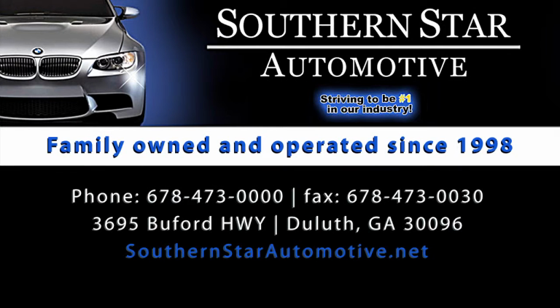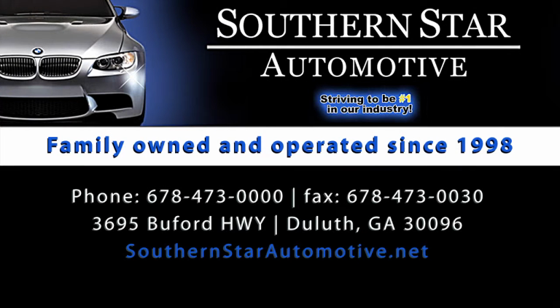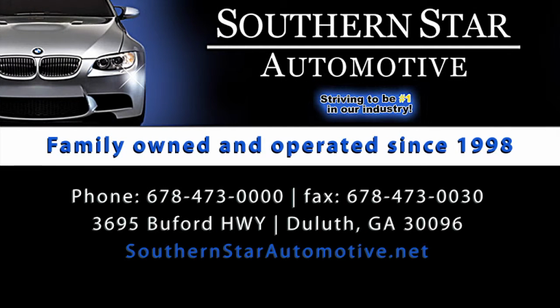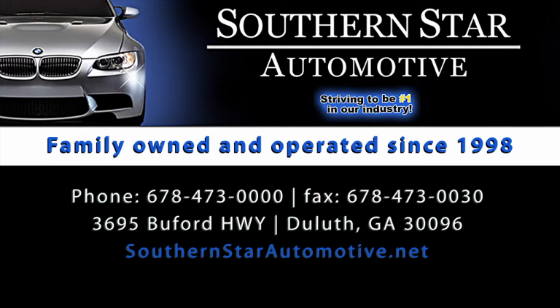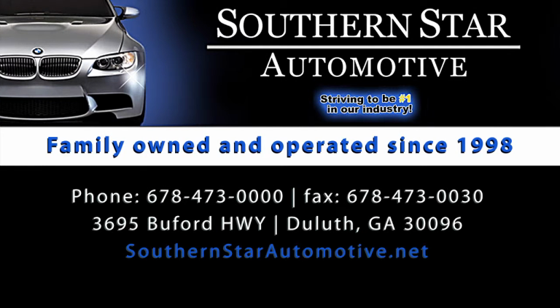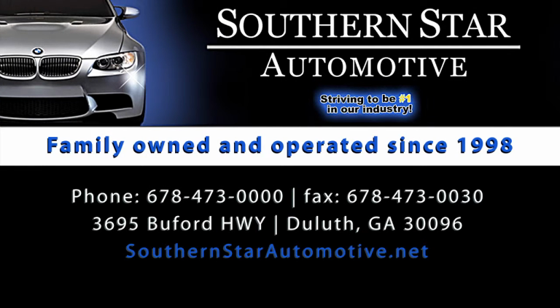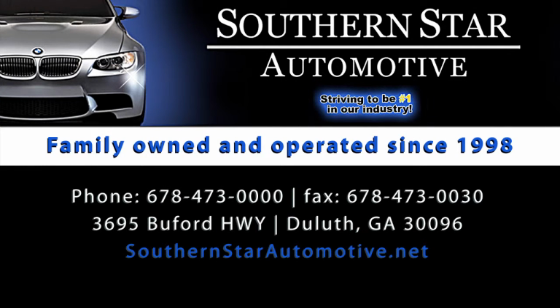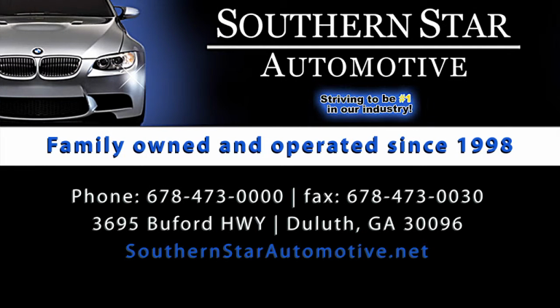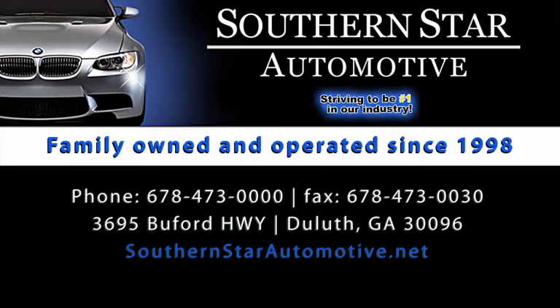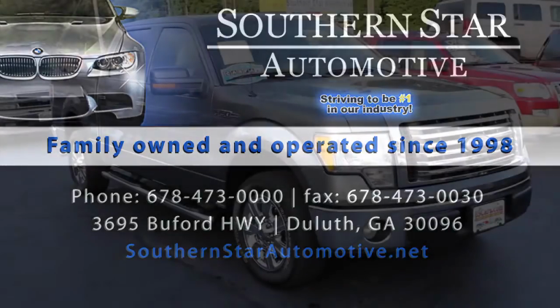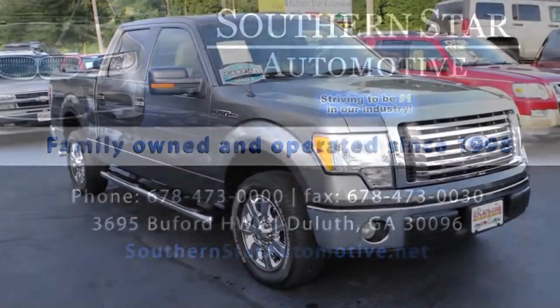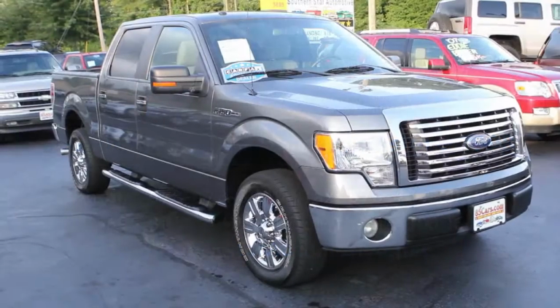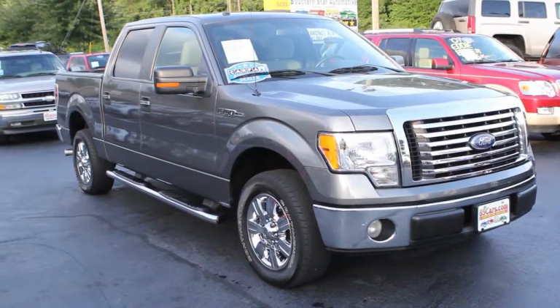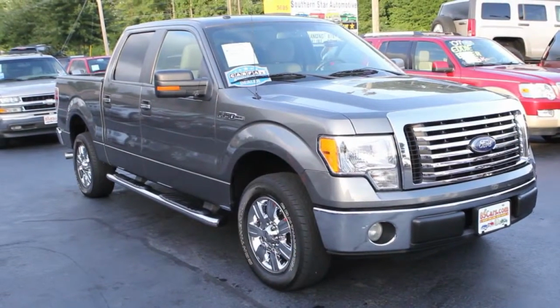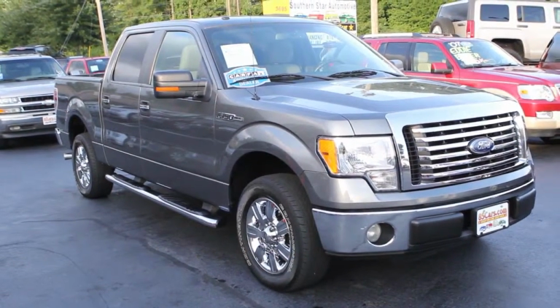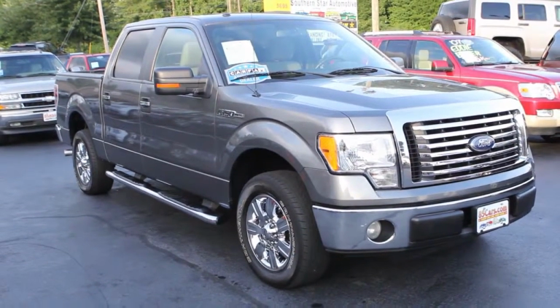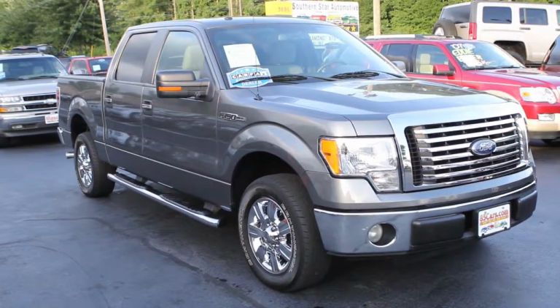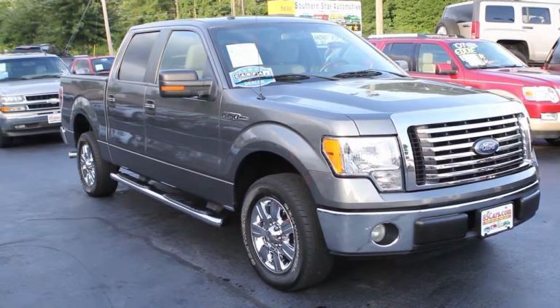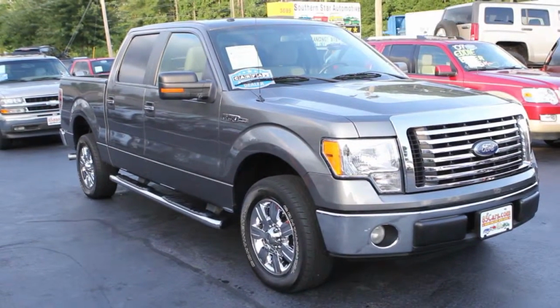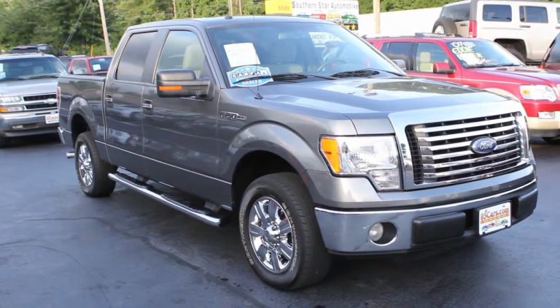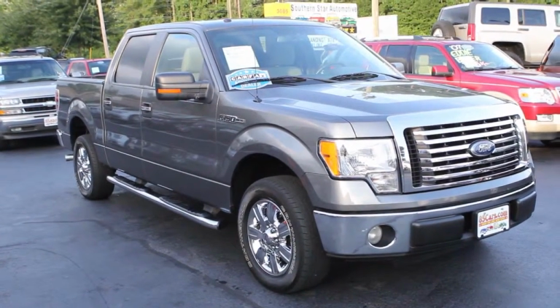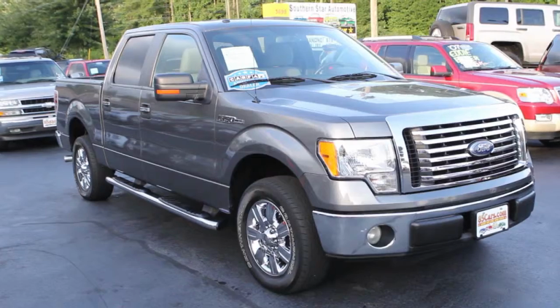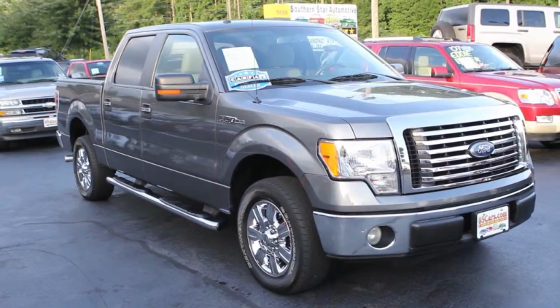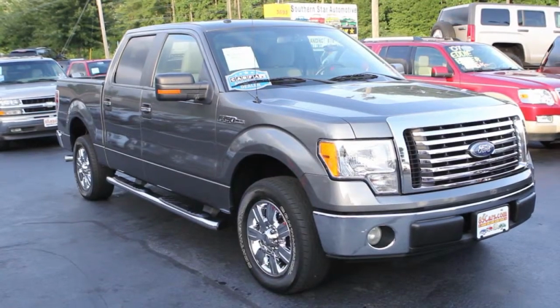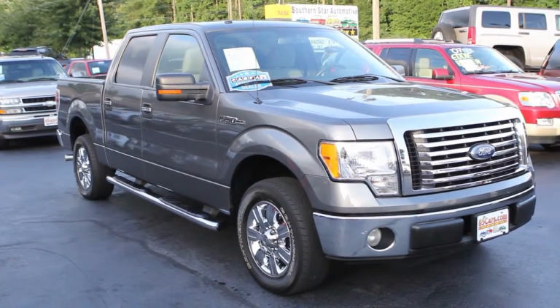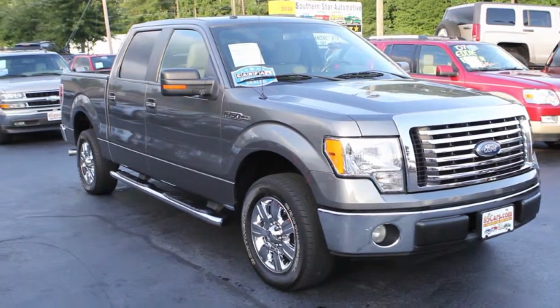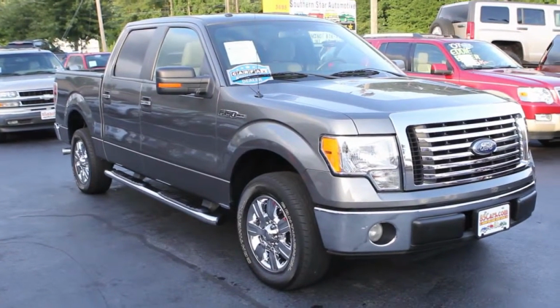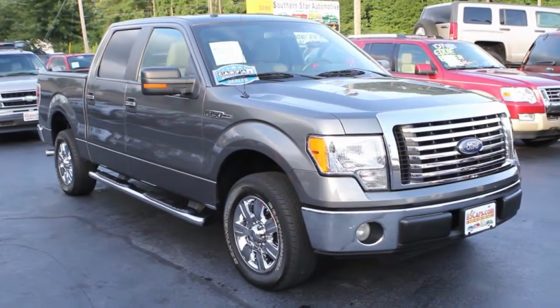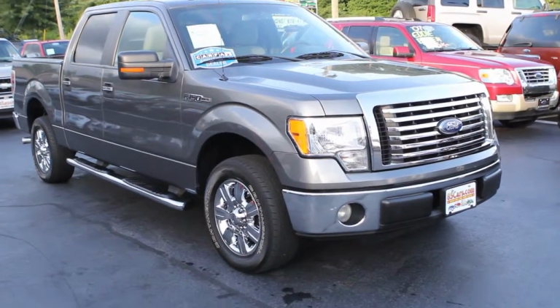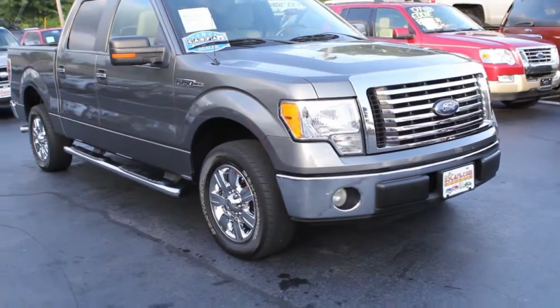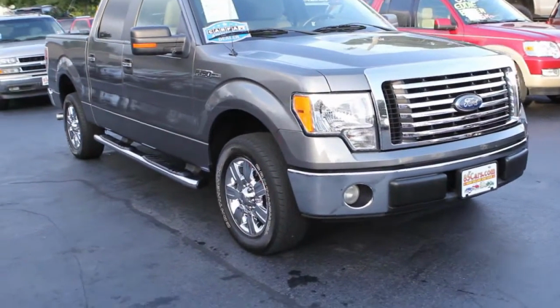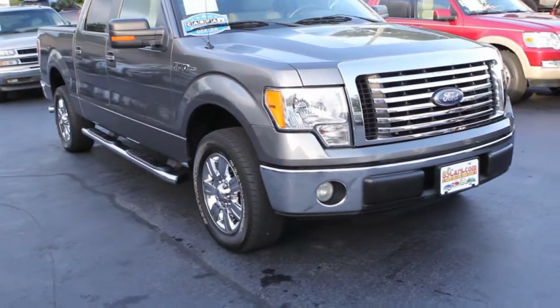Hello, welcome to Southern Star Automotive. My name is David and today I've got a 2010 Ford F-150 Super Crew. Let me take you for a ride around the truck and show you all the features.